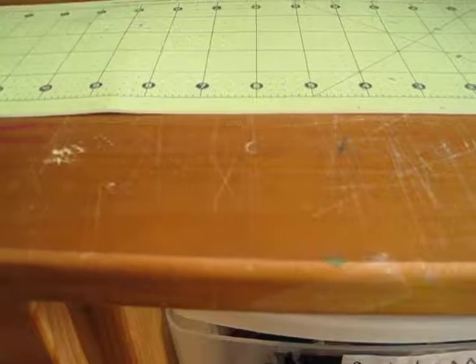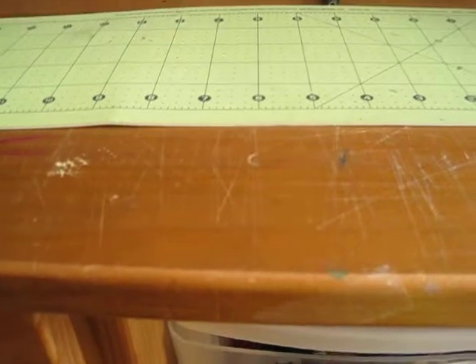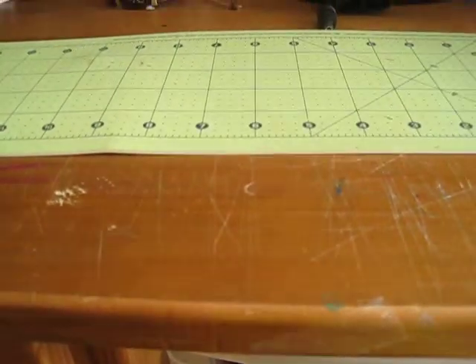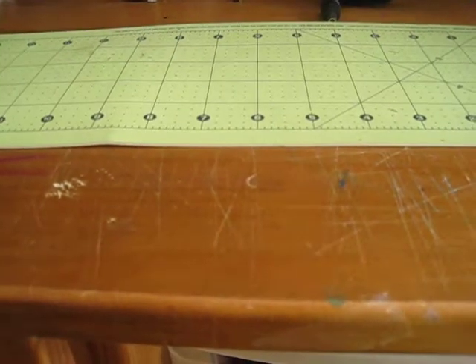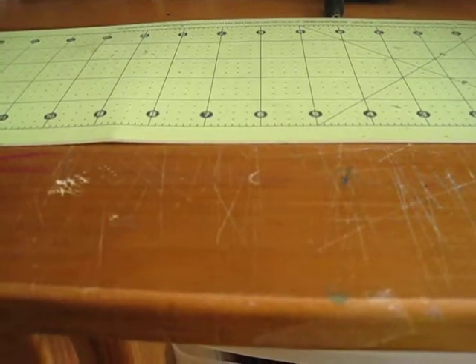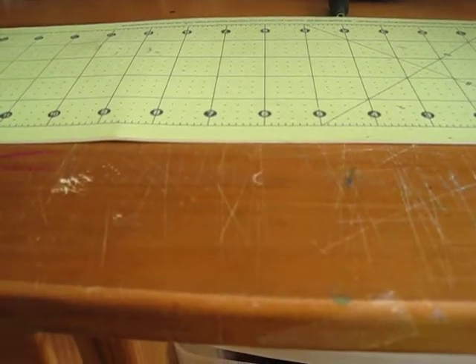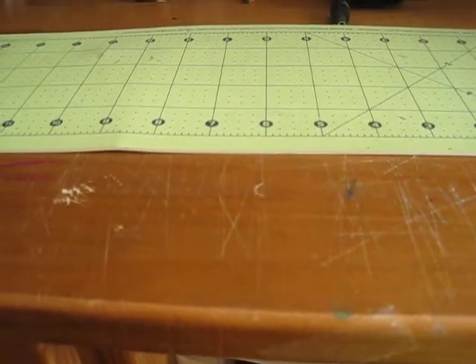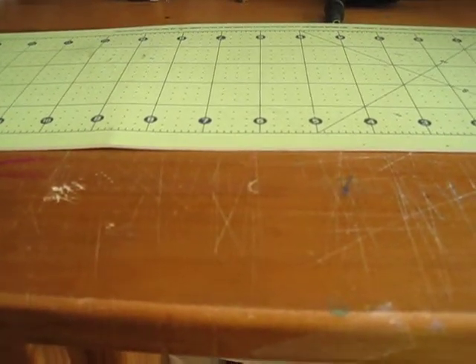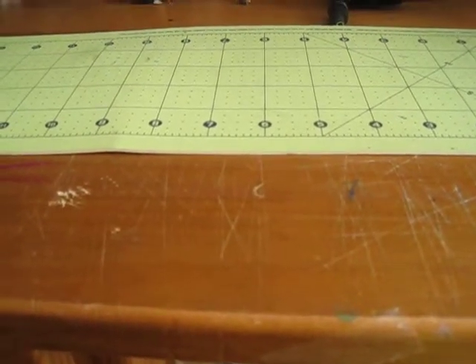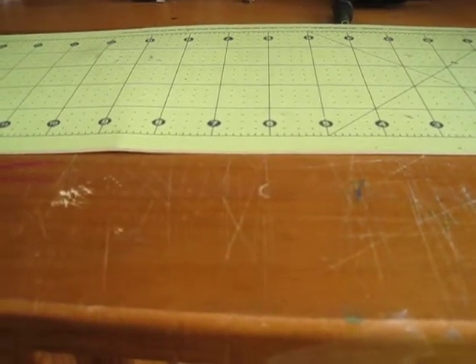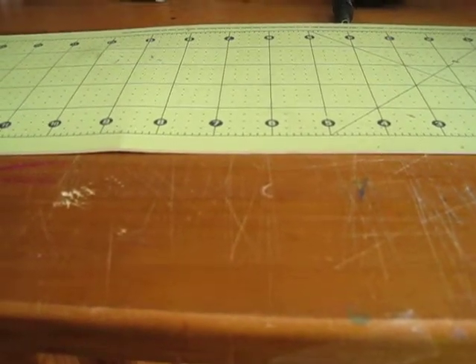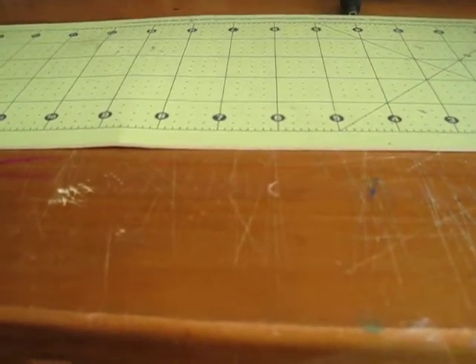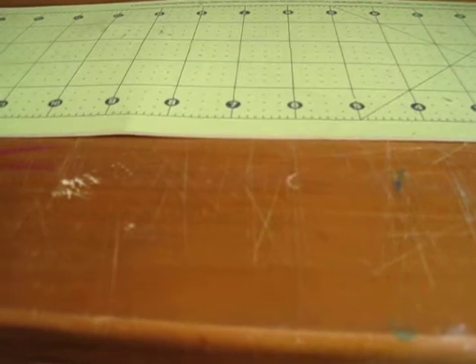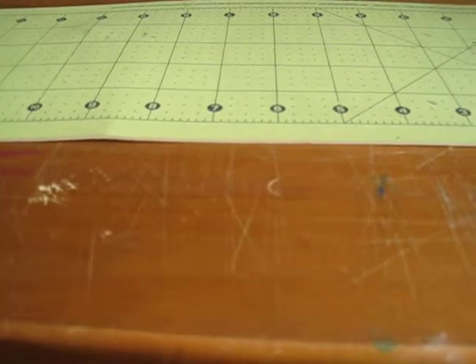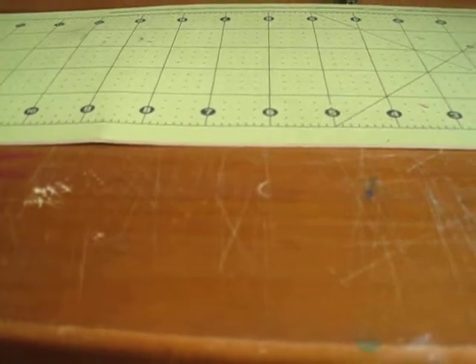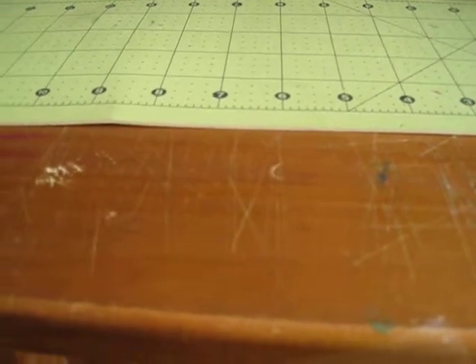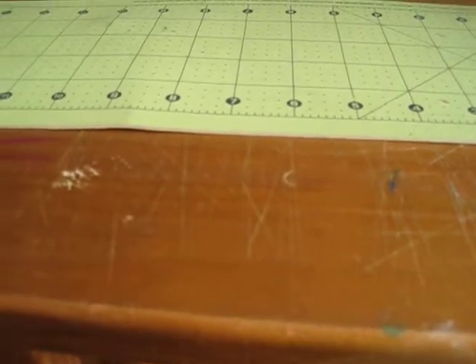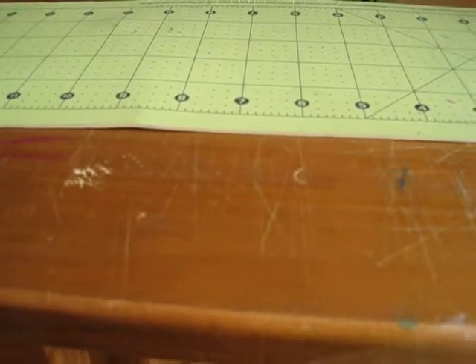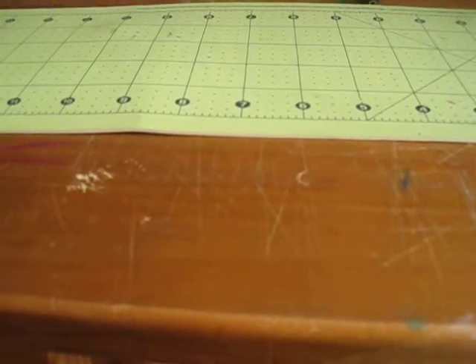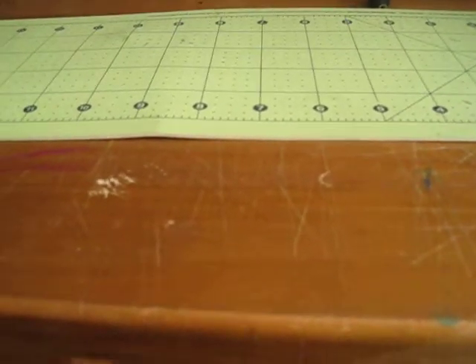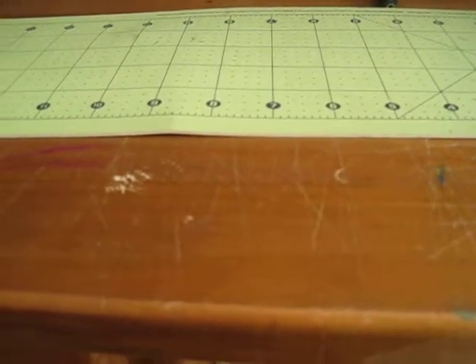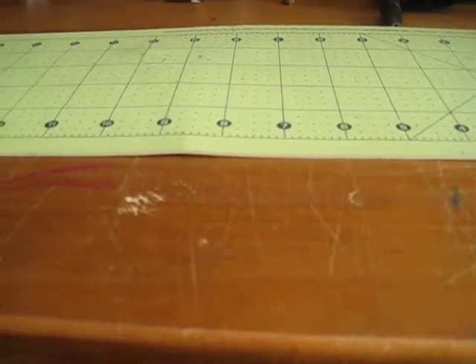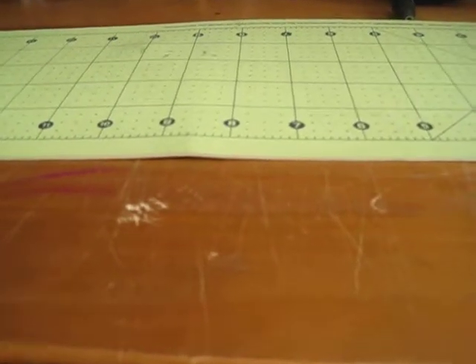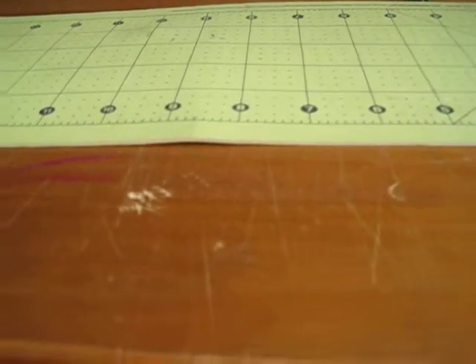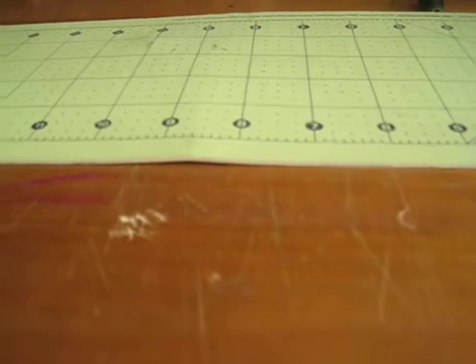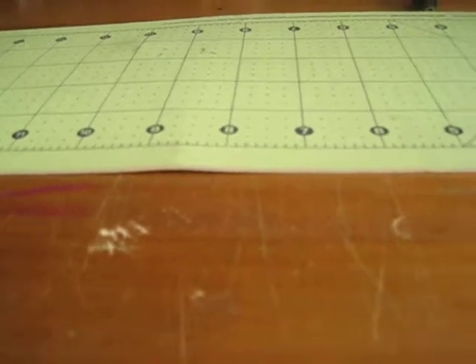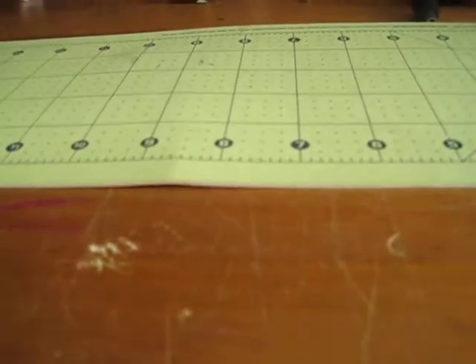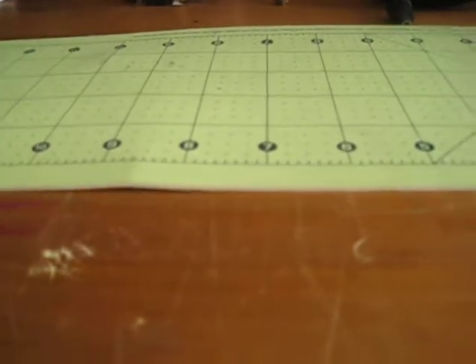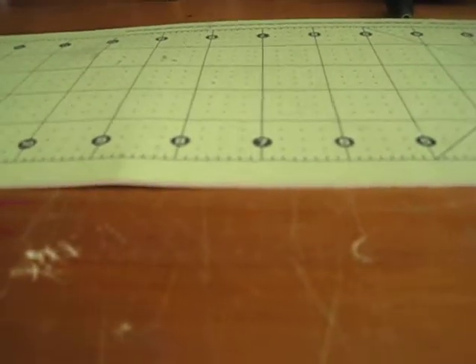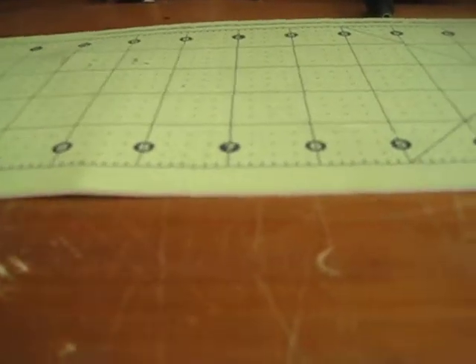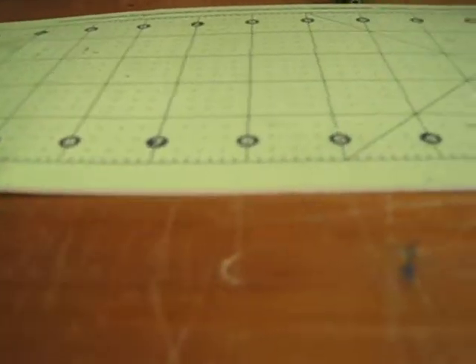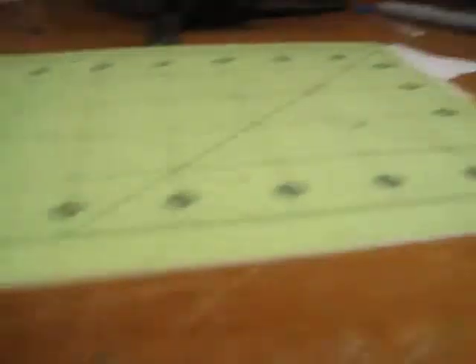Hello YouTube! This is 67Hotwheels and today I'm going to show you all my art supplies. Let me just get it really quick.